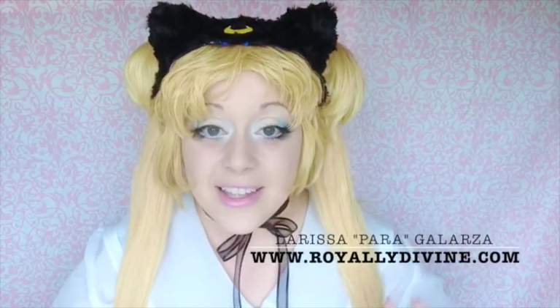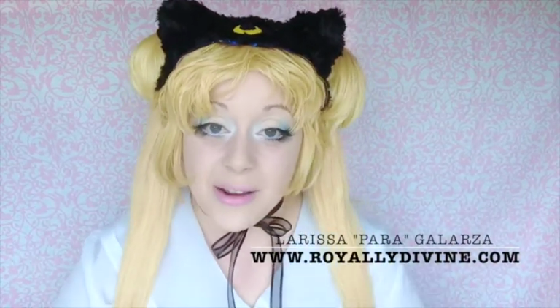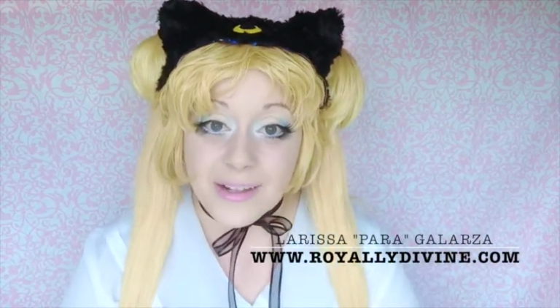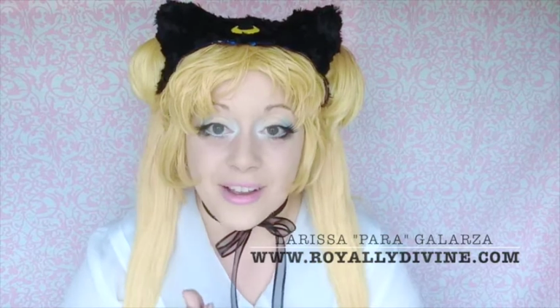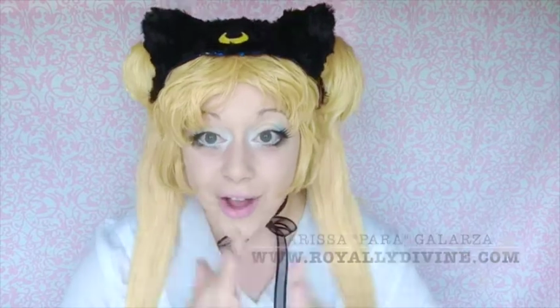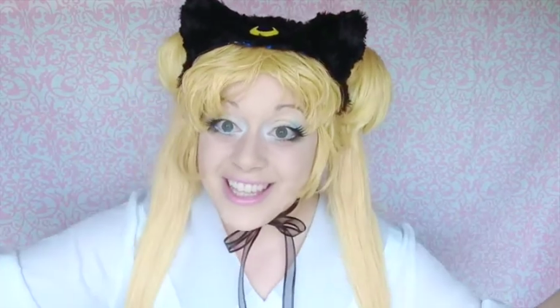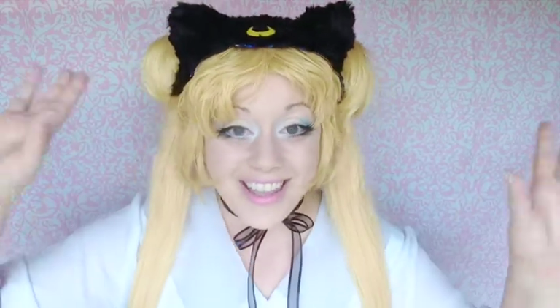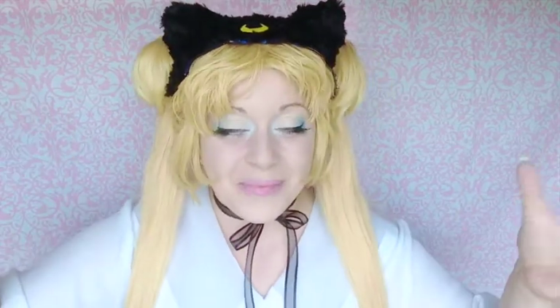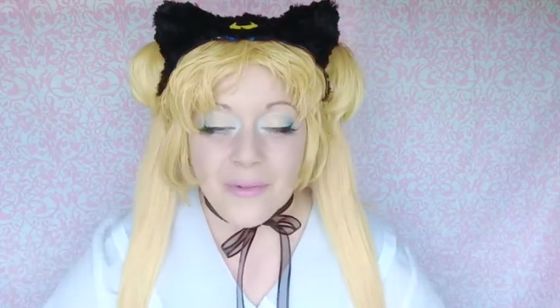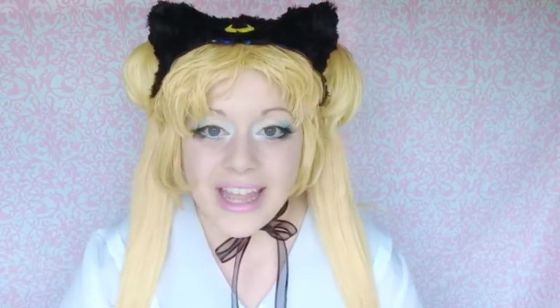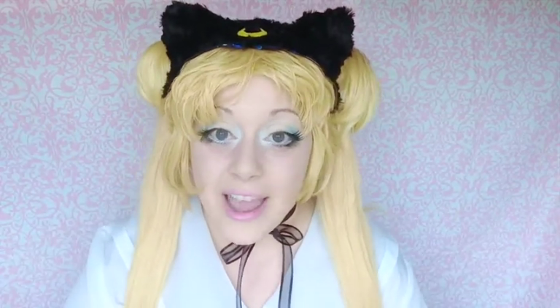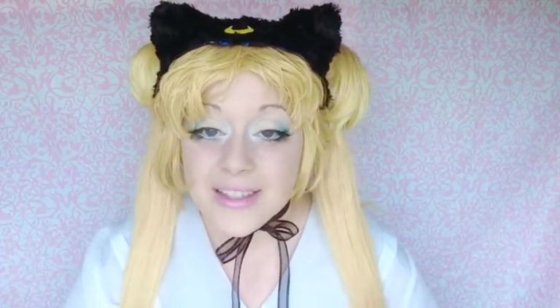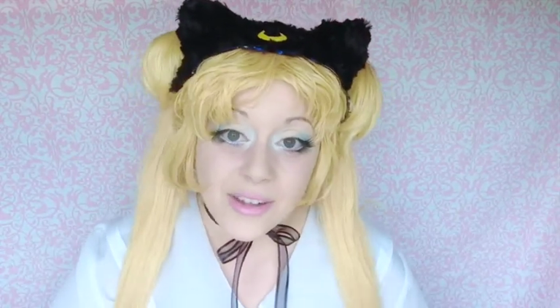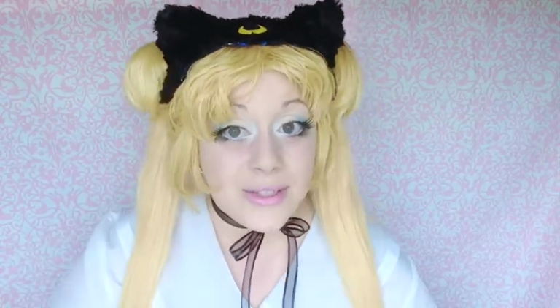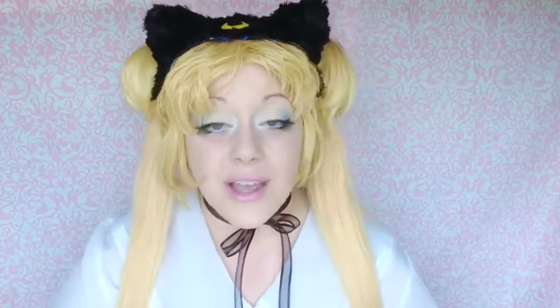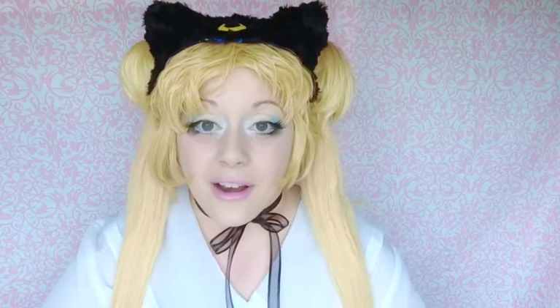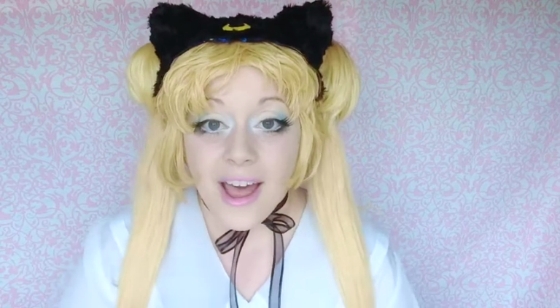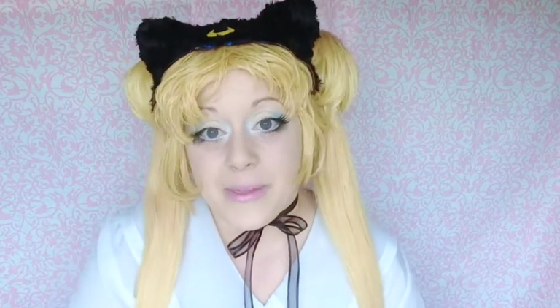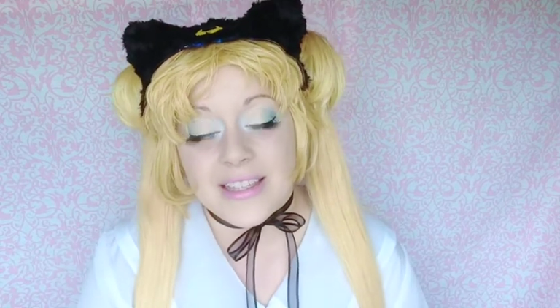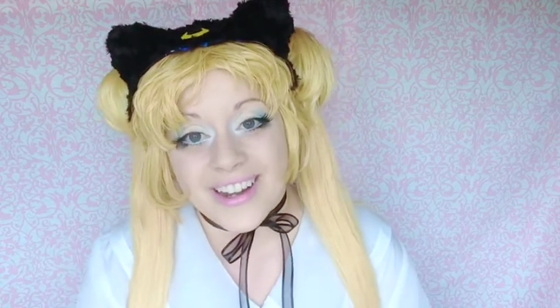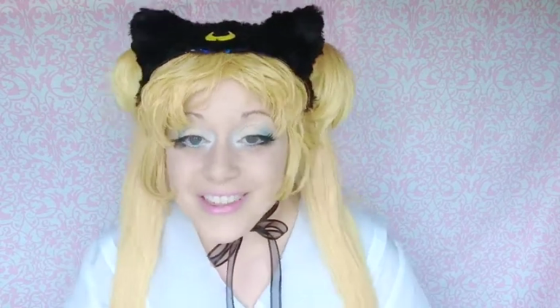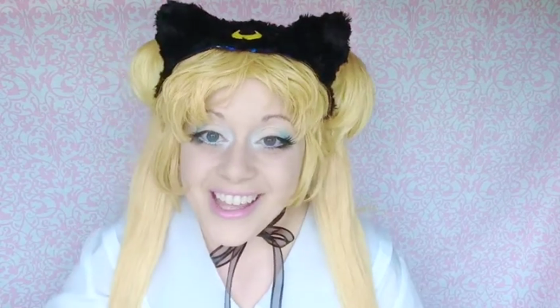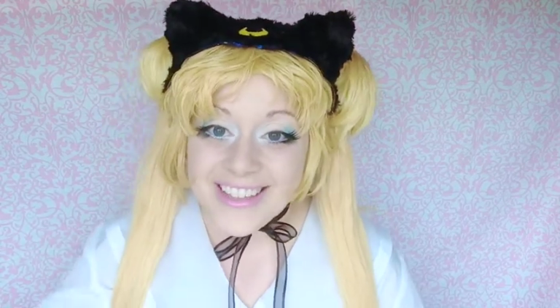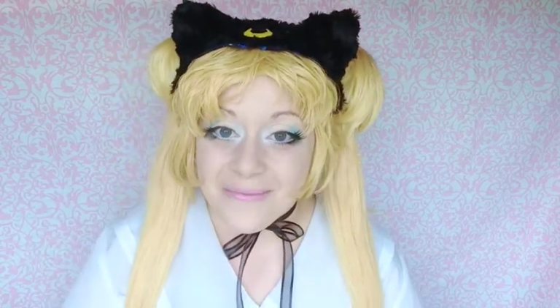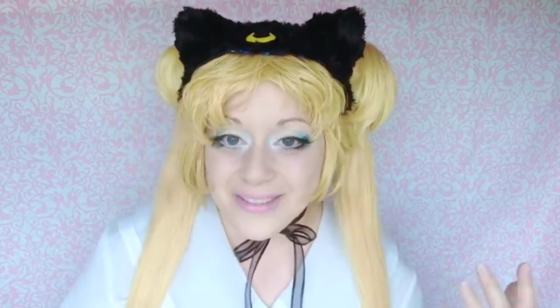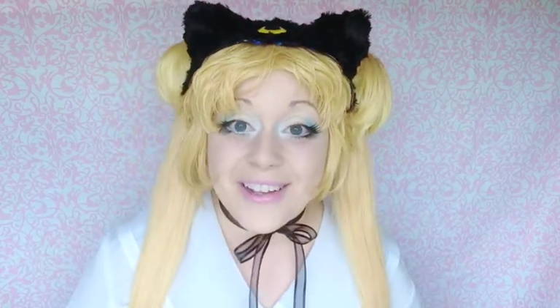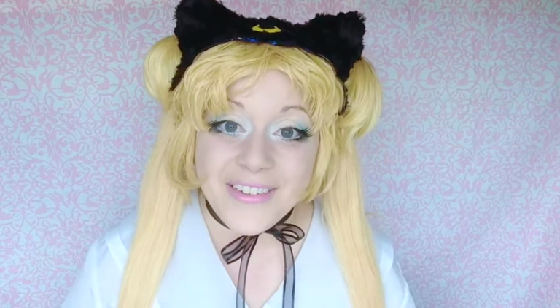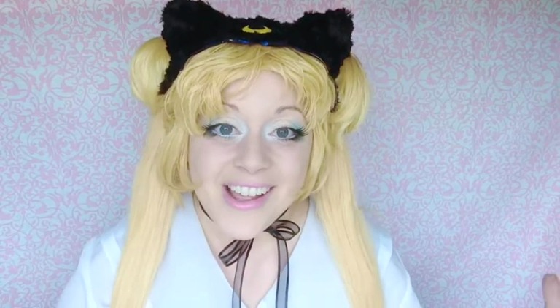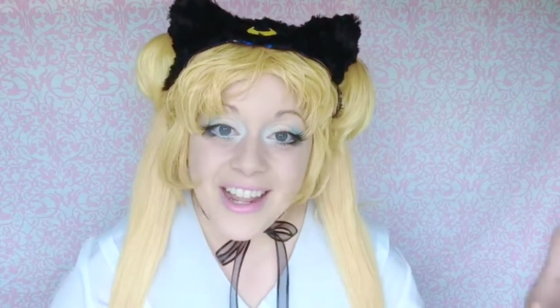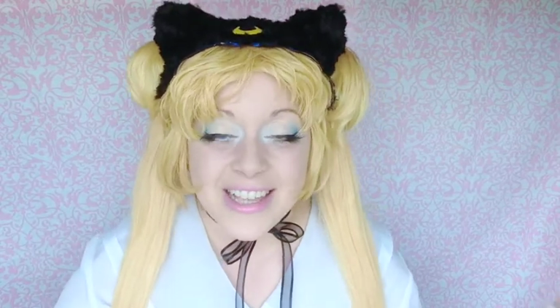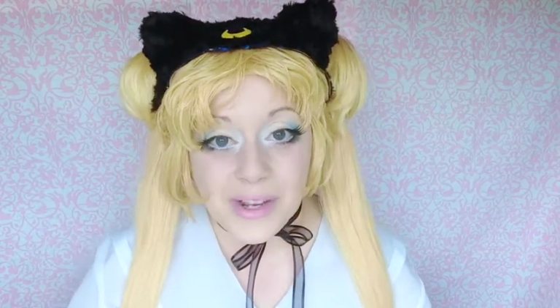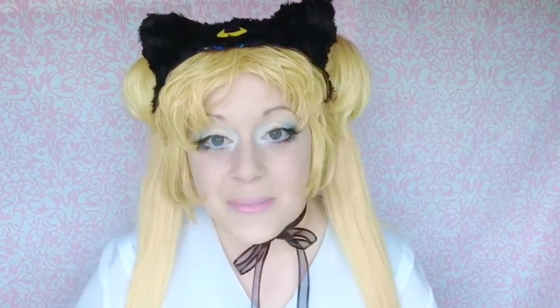This part of my channel will focus on all things Sailor Moon — whether it's DIYs, tutorials, how-tos for cosplay pieces or crafty ideas, makeup tutorials, whatever. So anything Sailor Moon inspired.